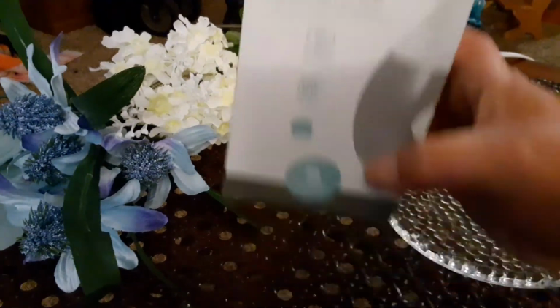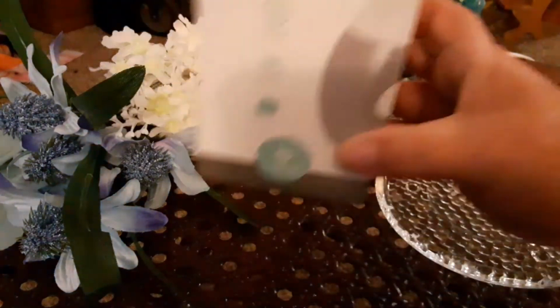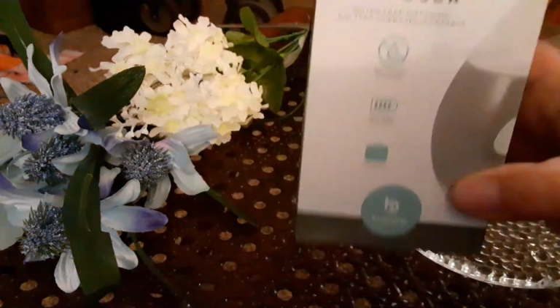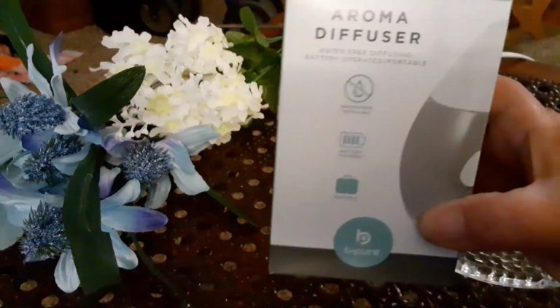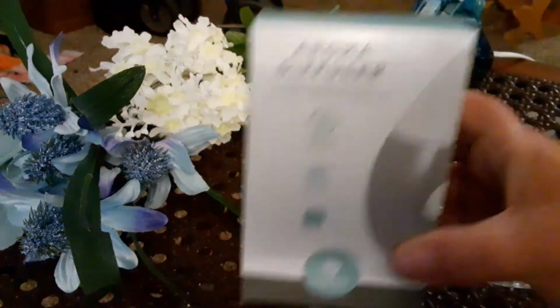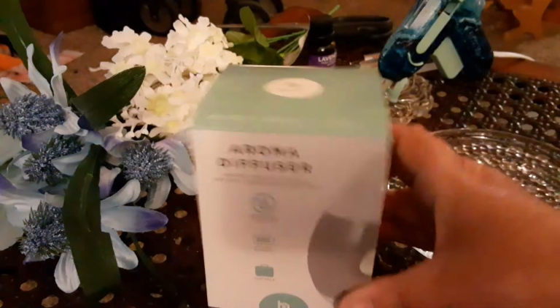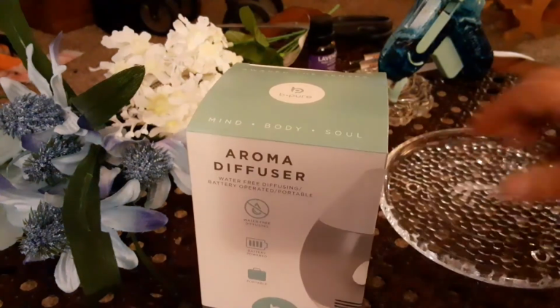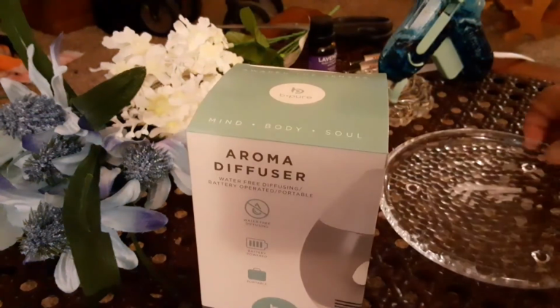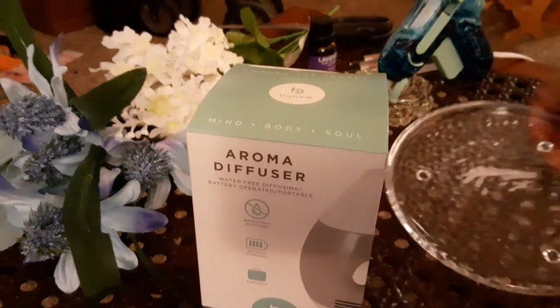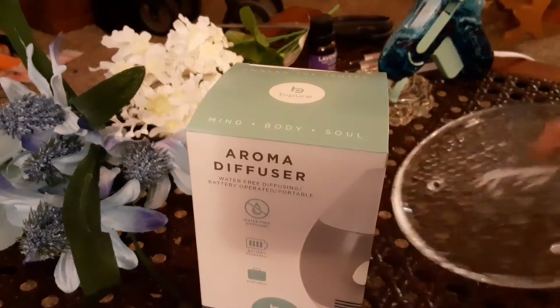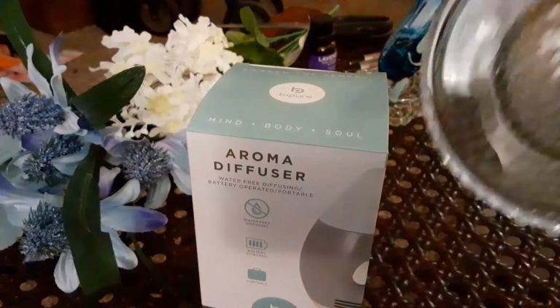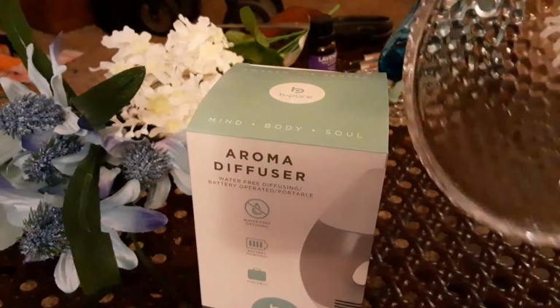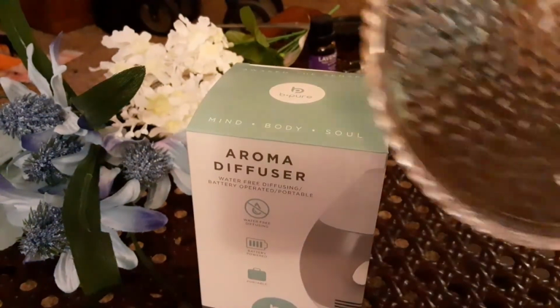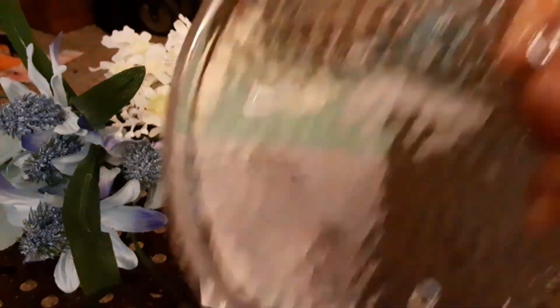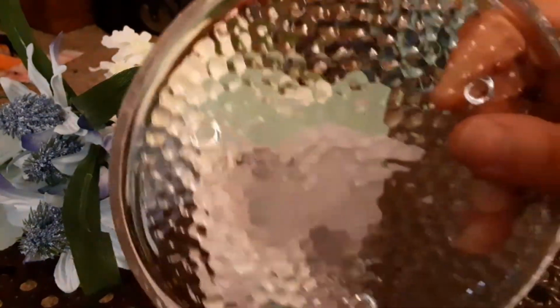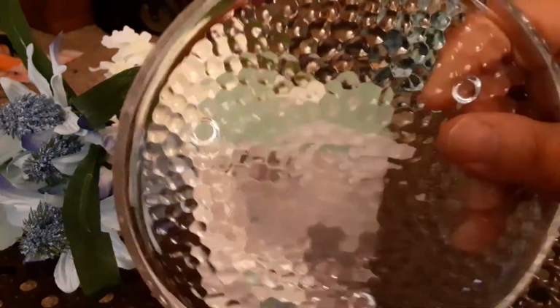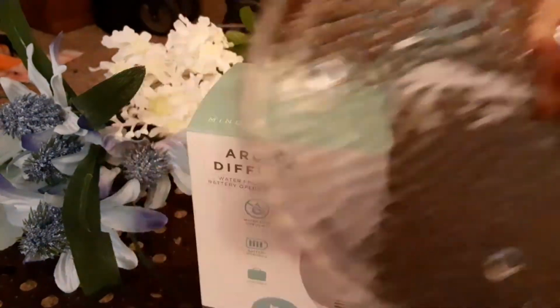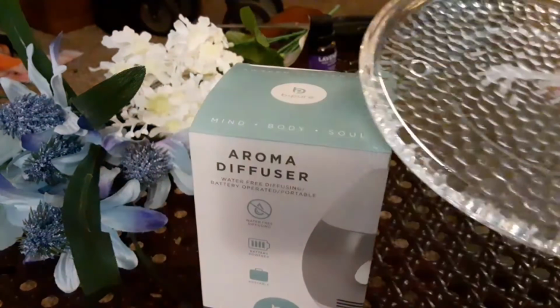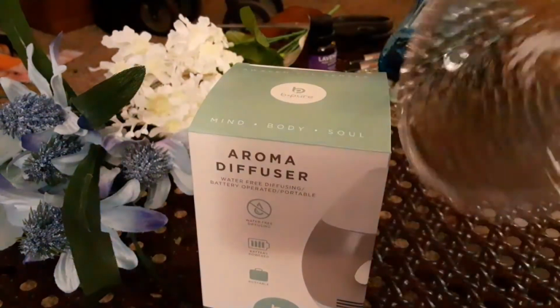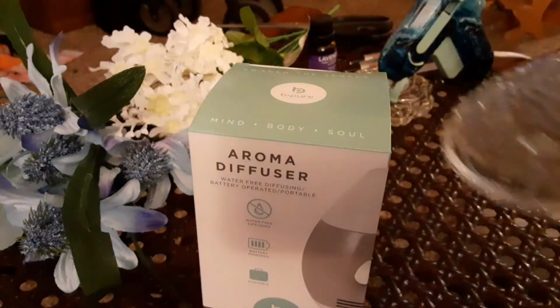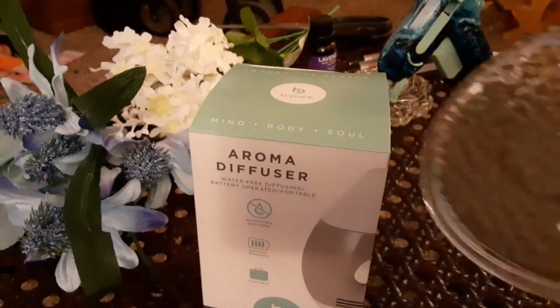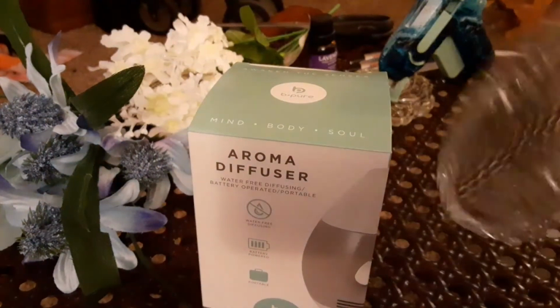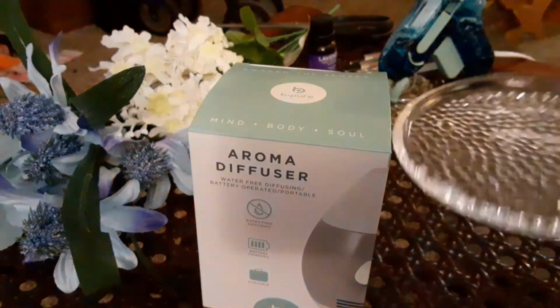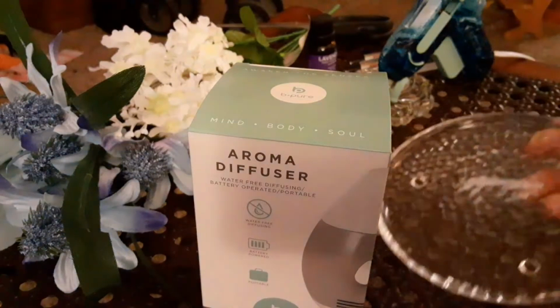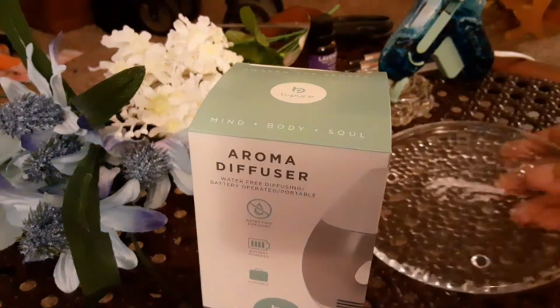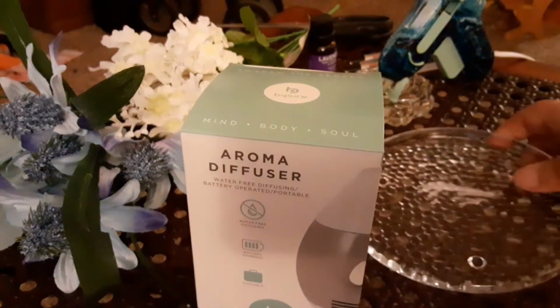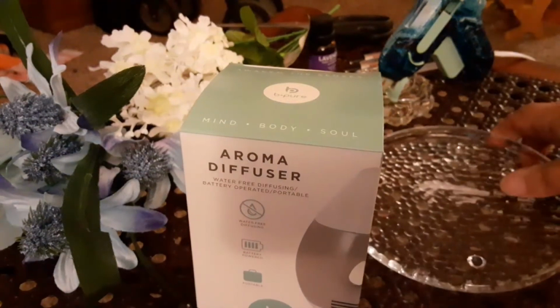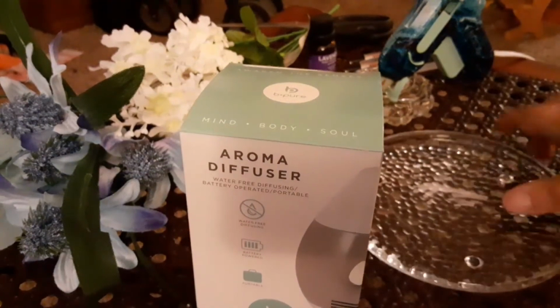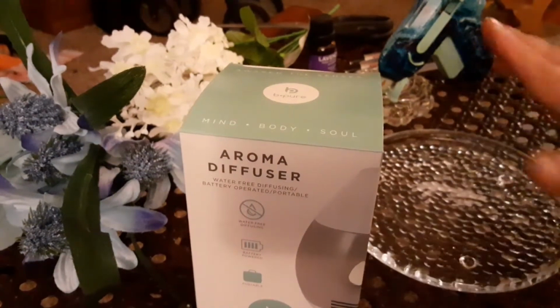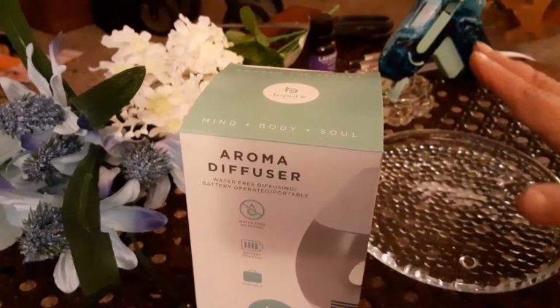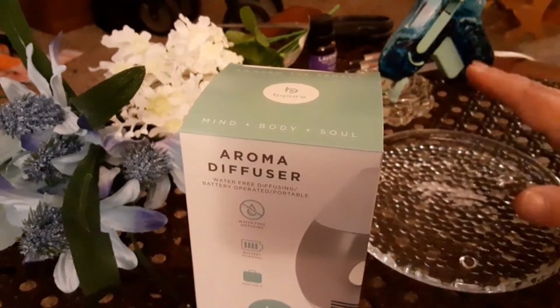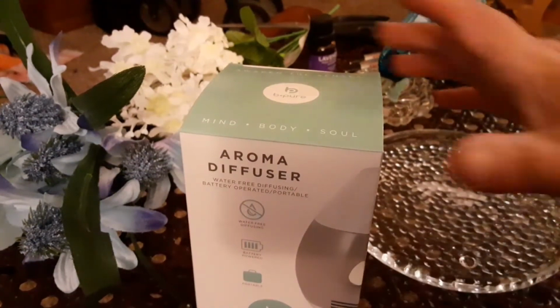I got the stuff together. I also bought a glass candle plate. I took the label off — it did not come off, but nobody's gonna see it, so it doesn't matter.